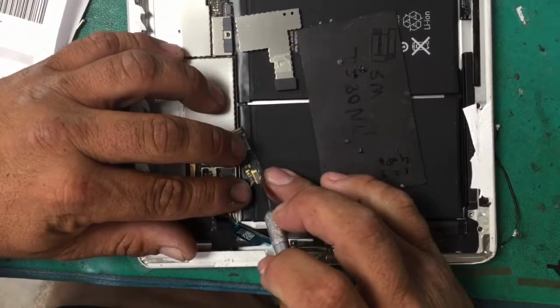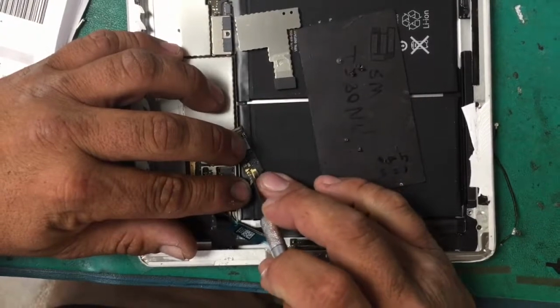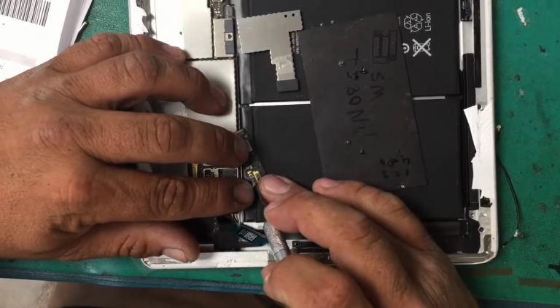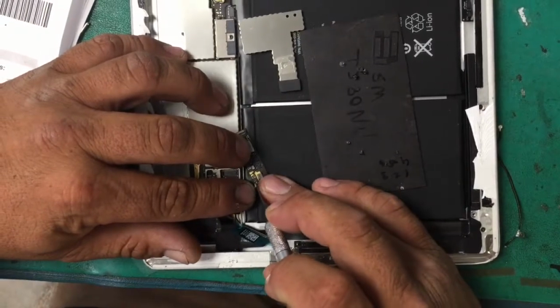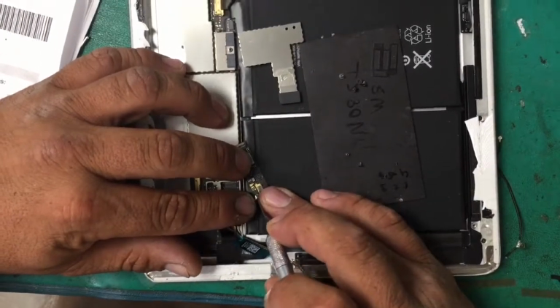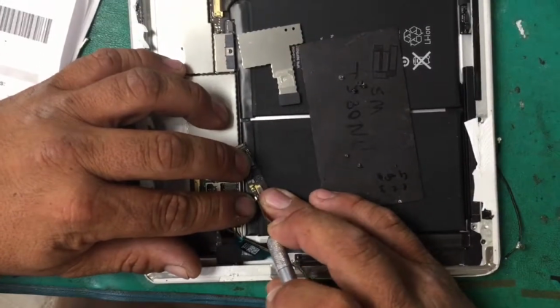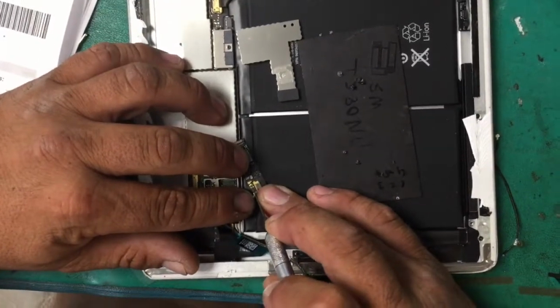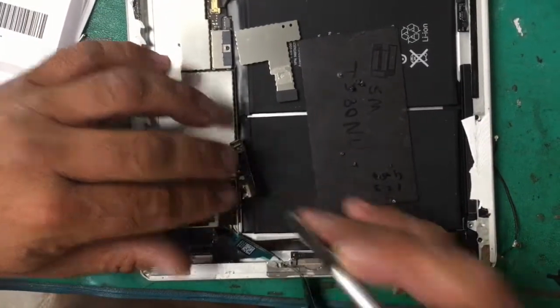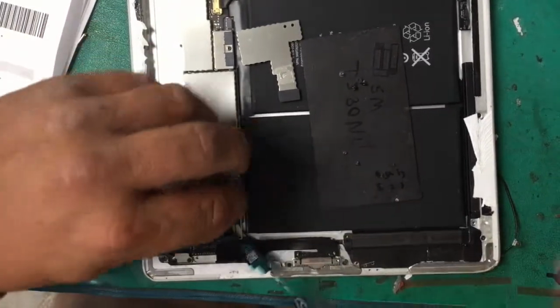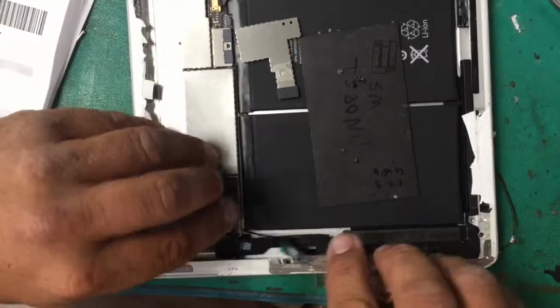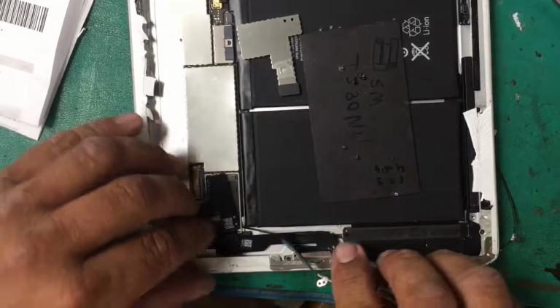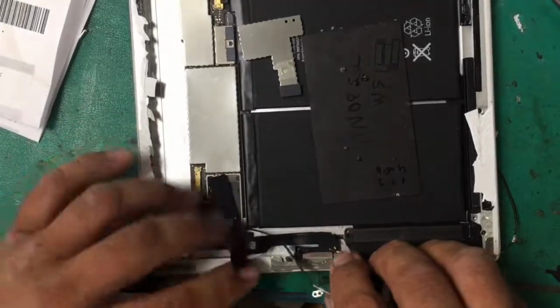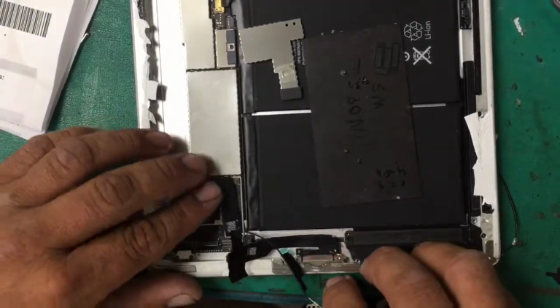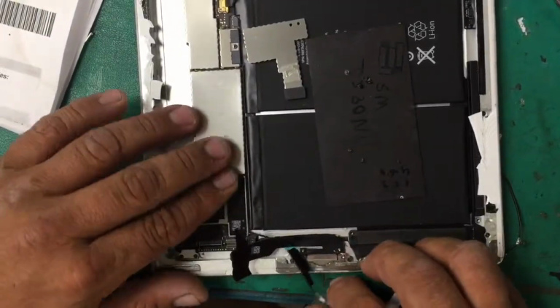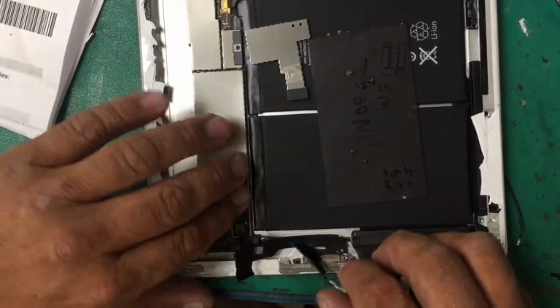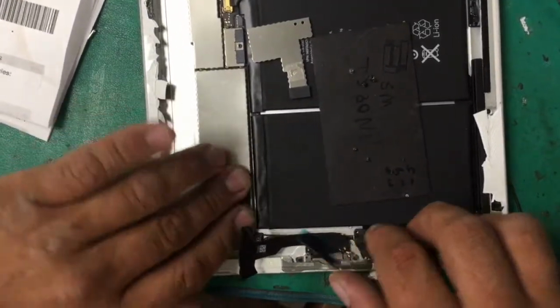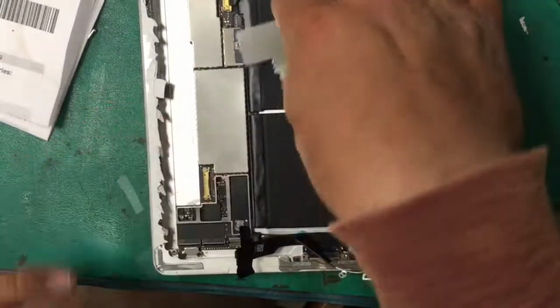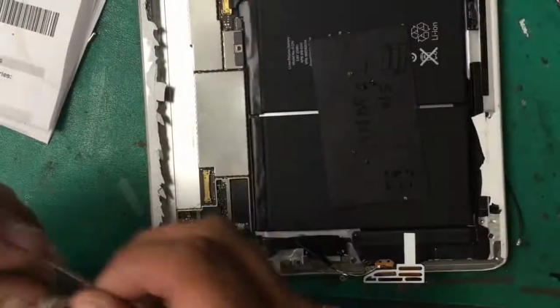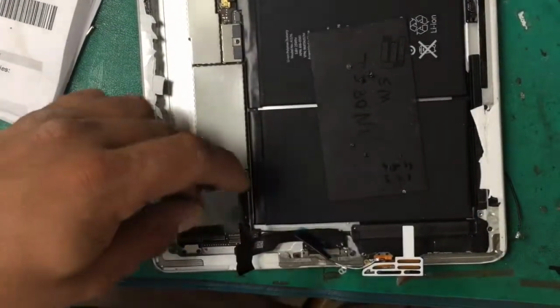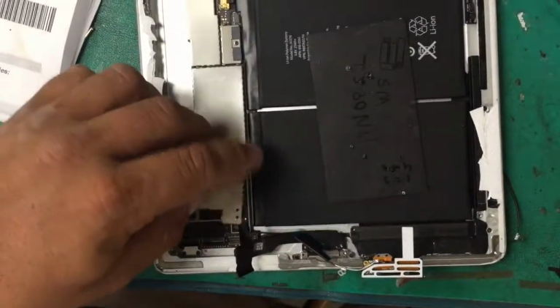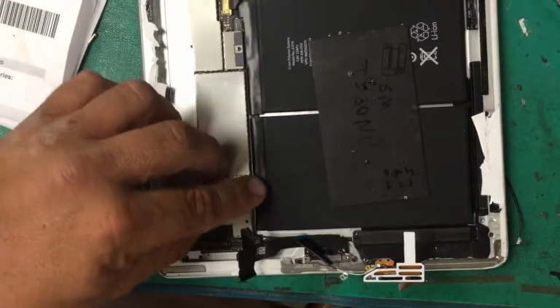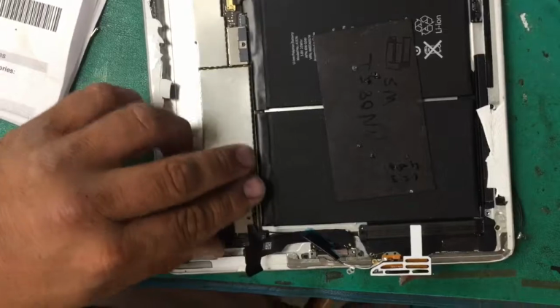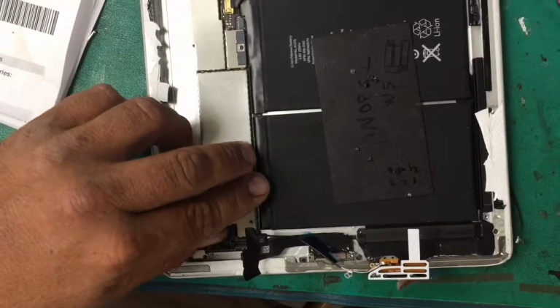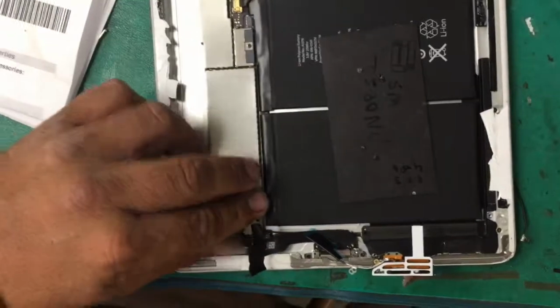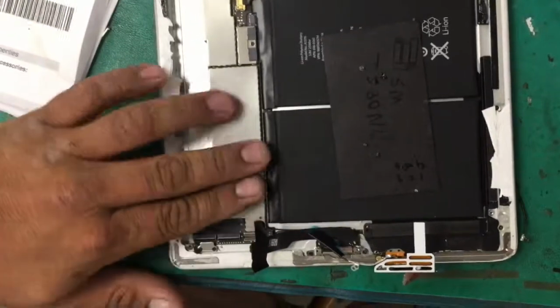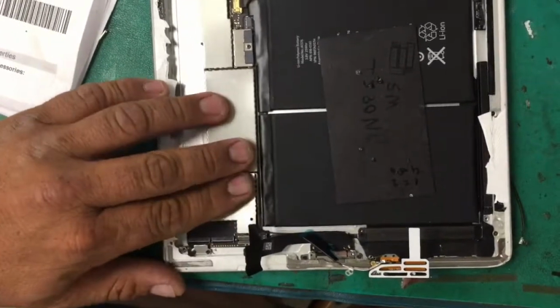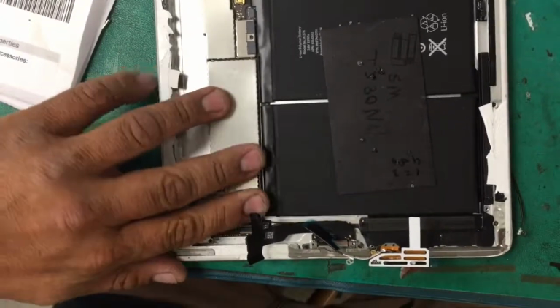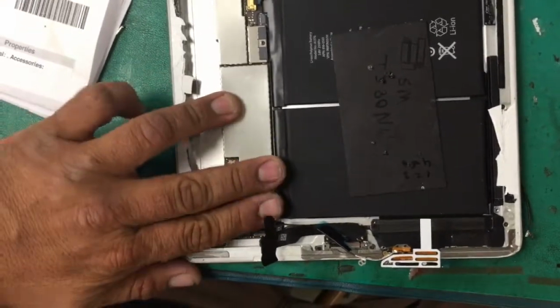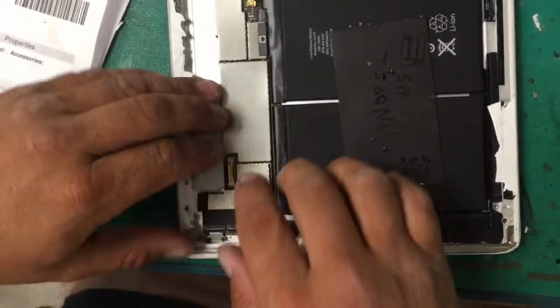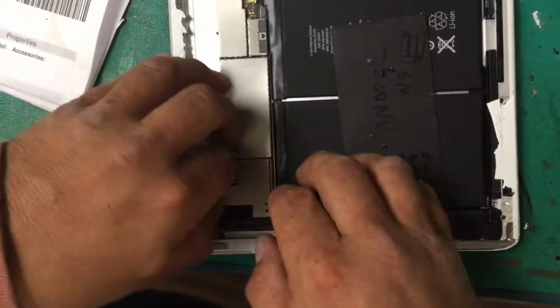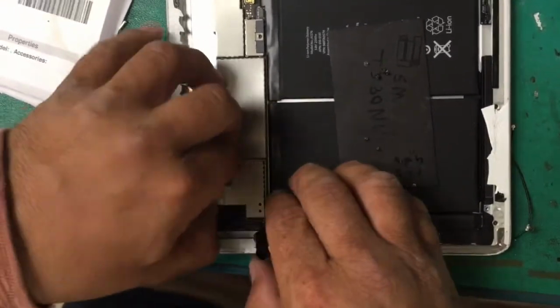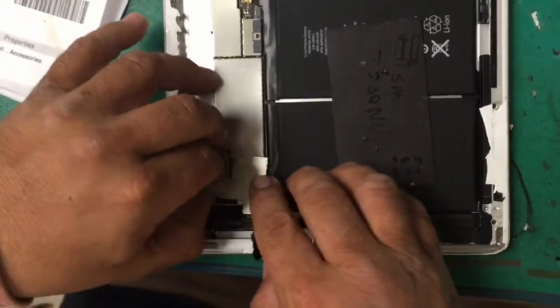Using tweezers, just click it onto that terminal and then voila, just plug it back in. Put the plate back in and your antenna is good to go. Make sure to screw it back on.